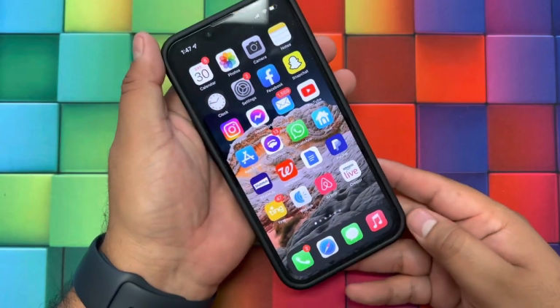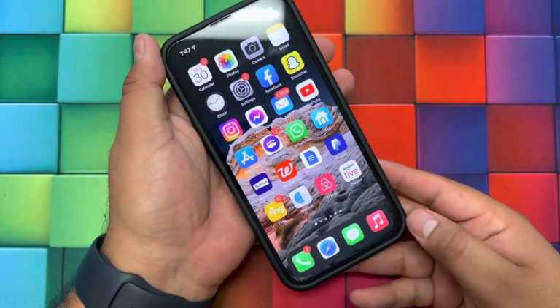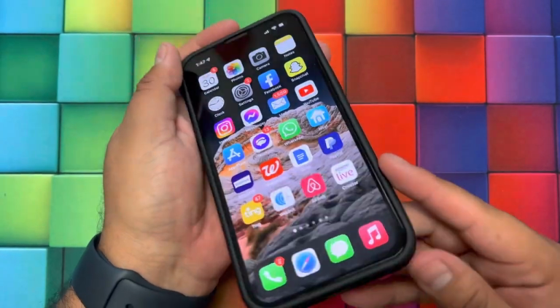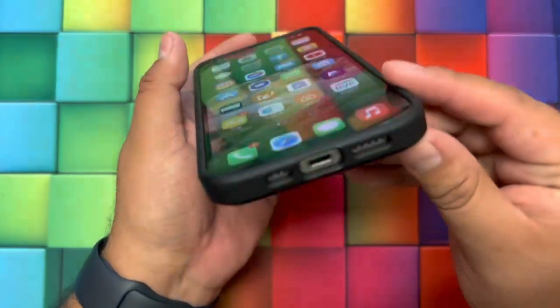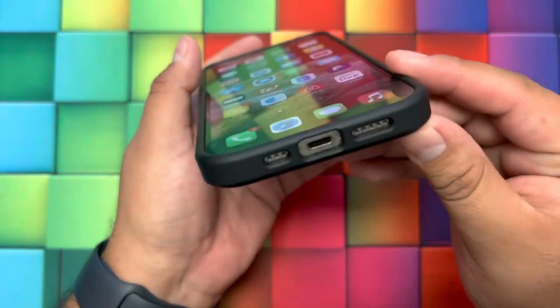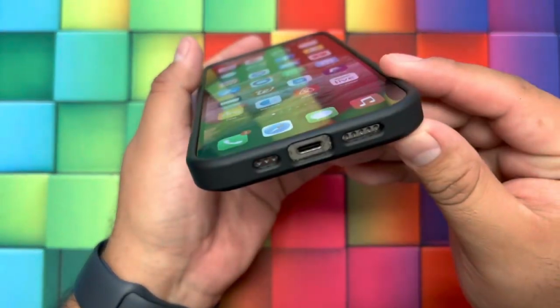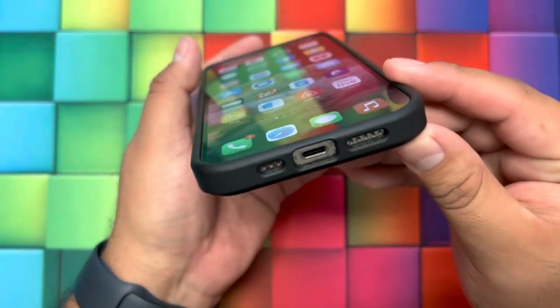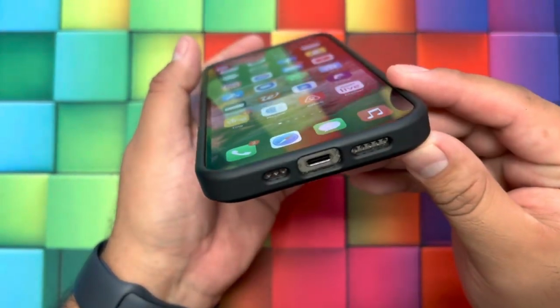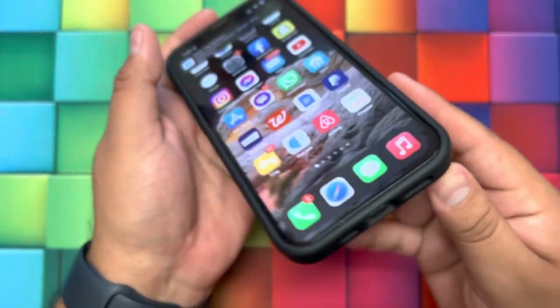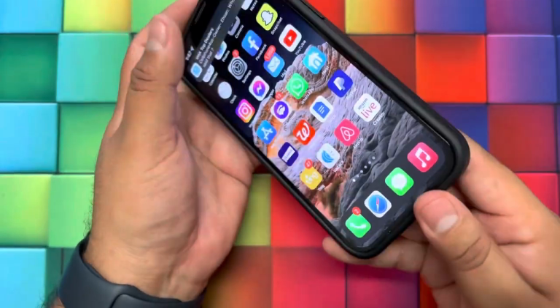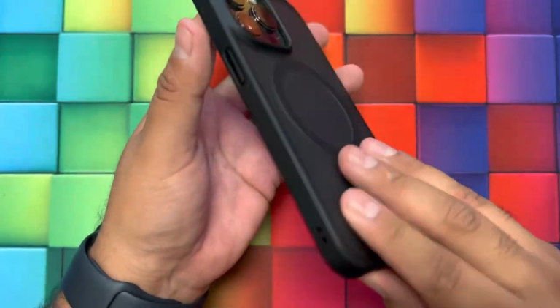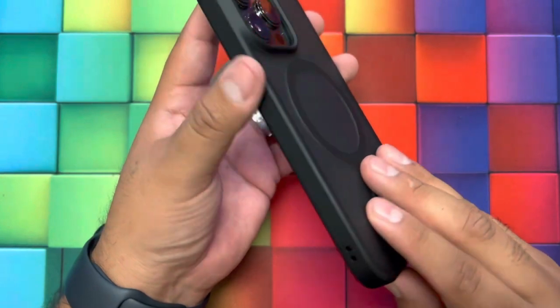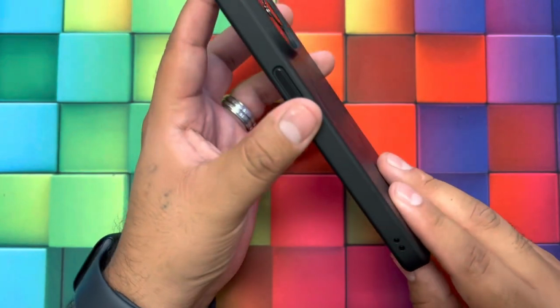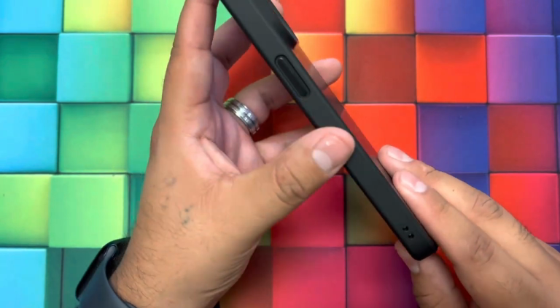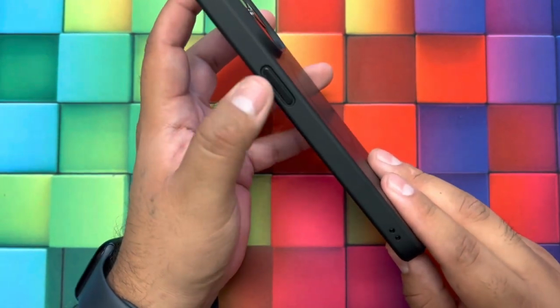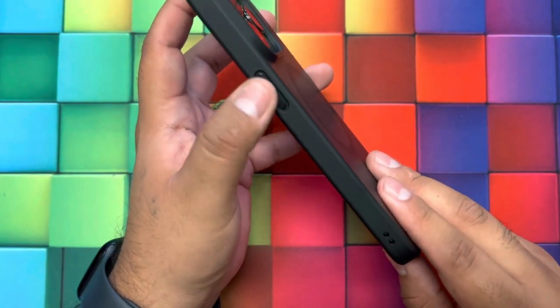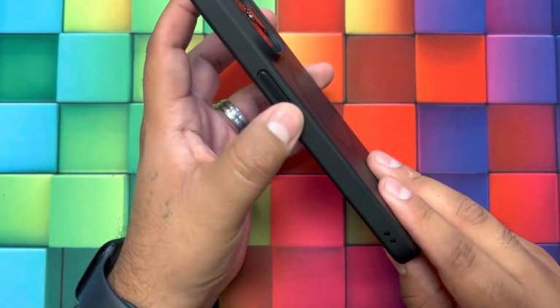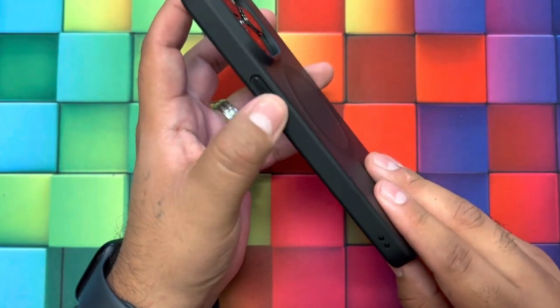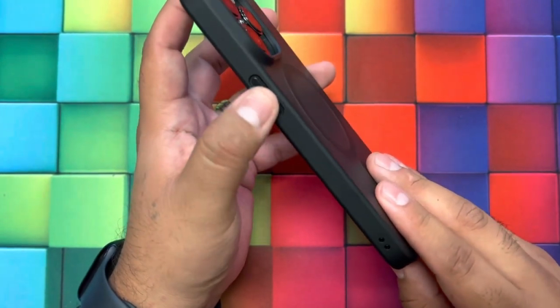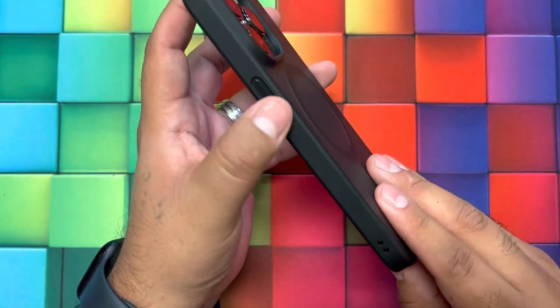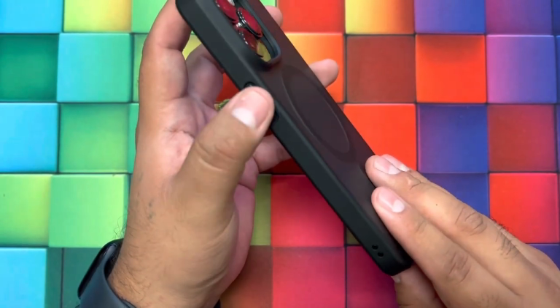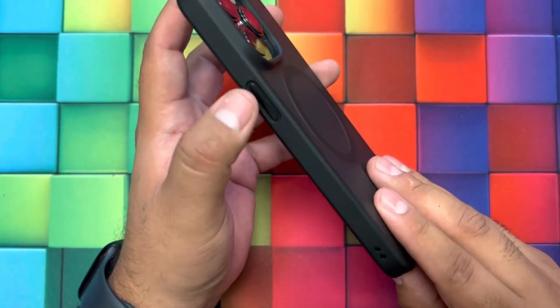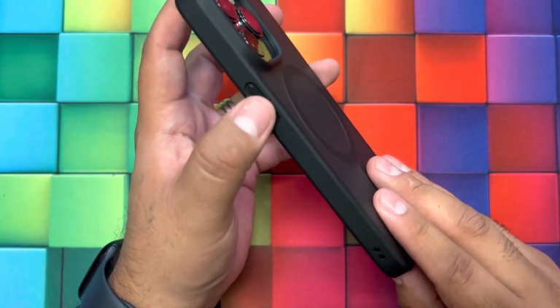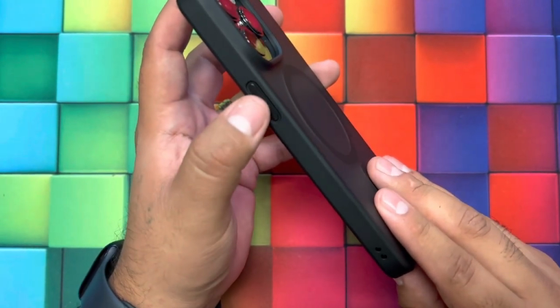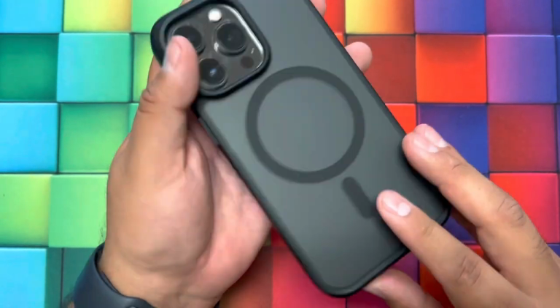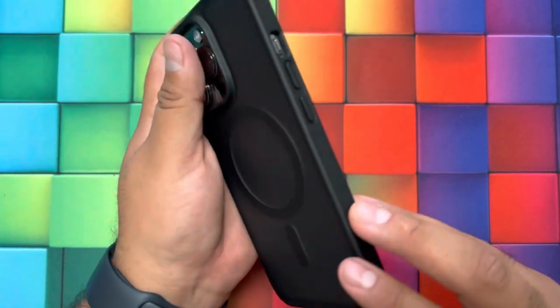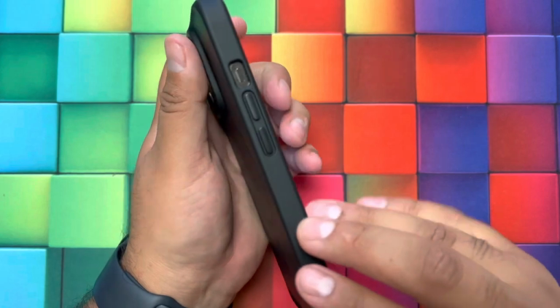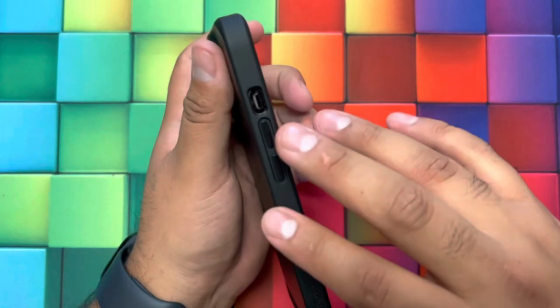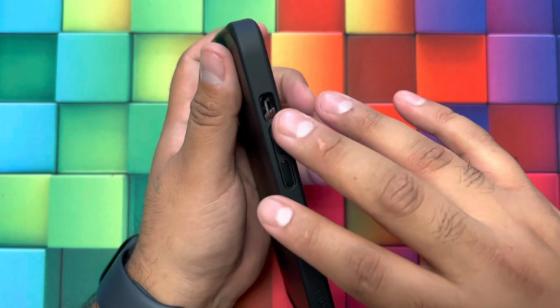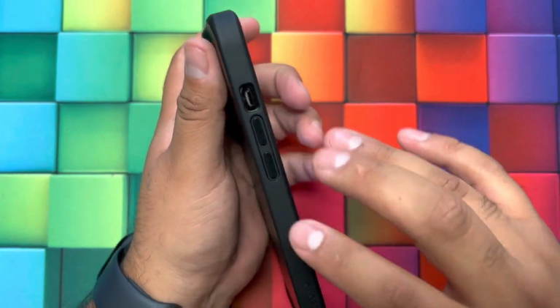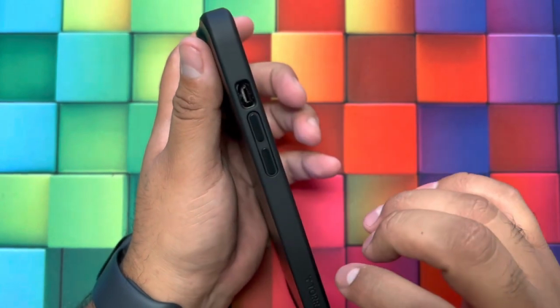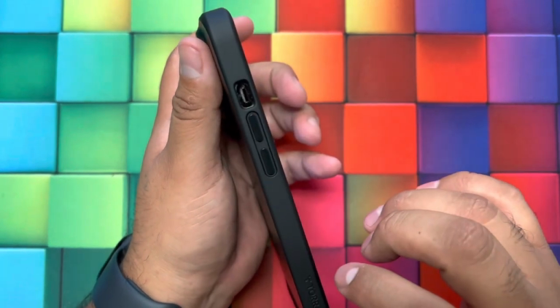As you can see, it does have the cutouts for the charging port and microphone, here's the power button, and we also have the cutout for the silence button.